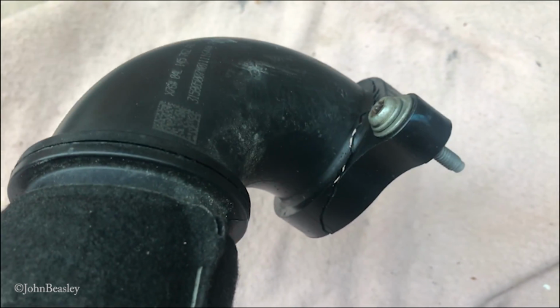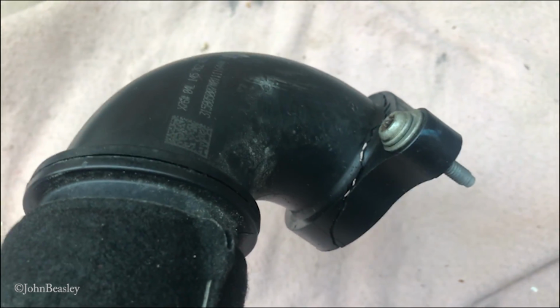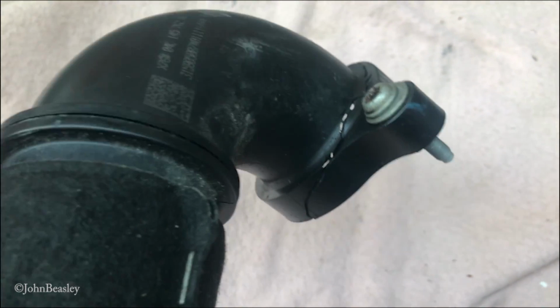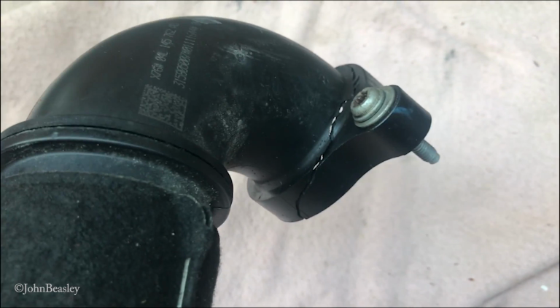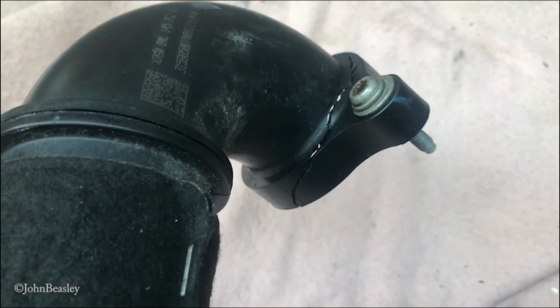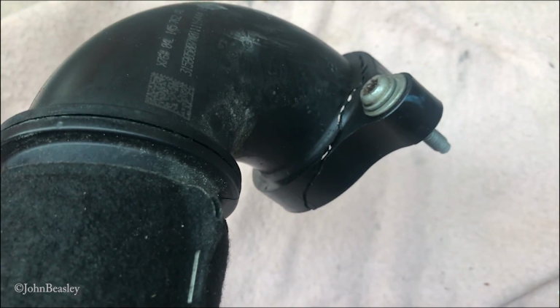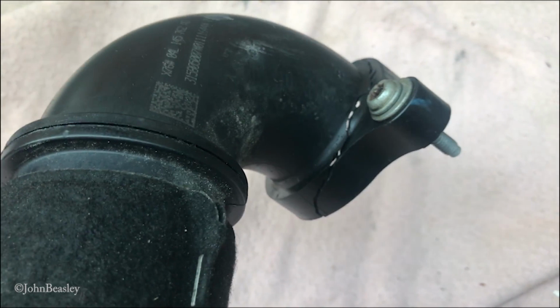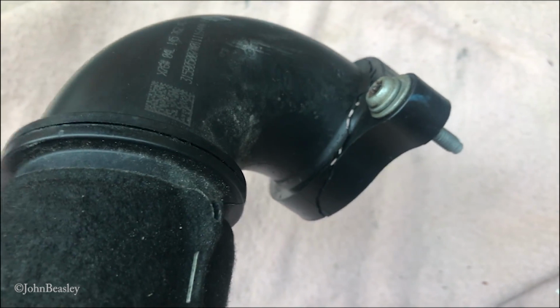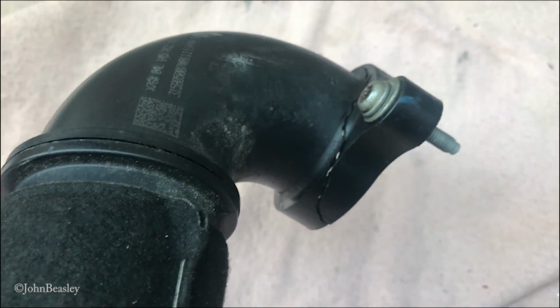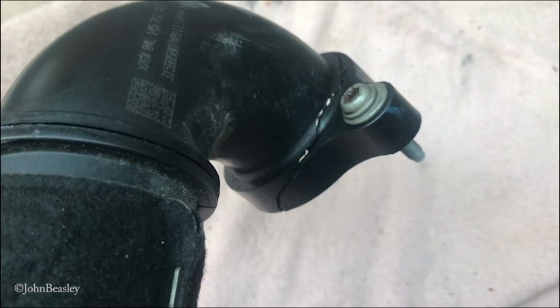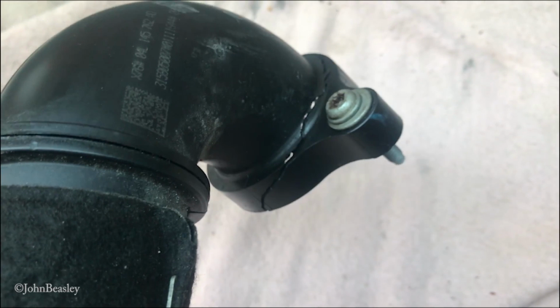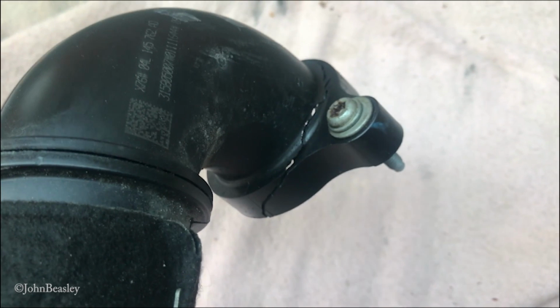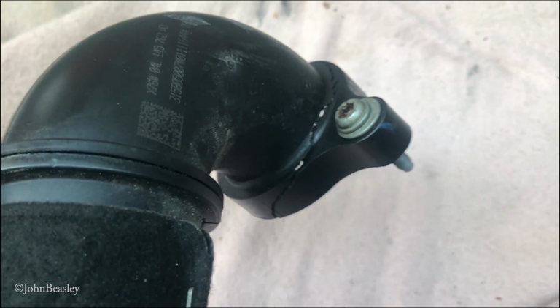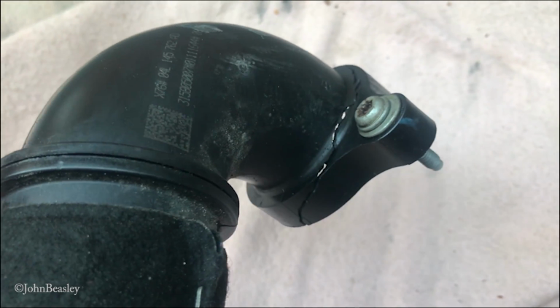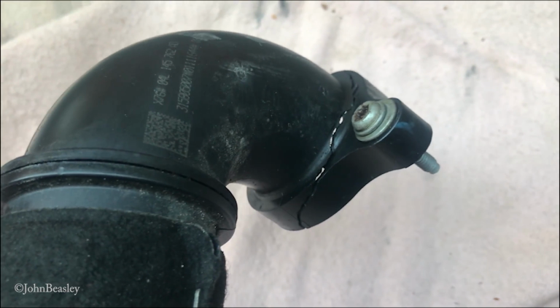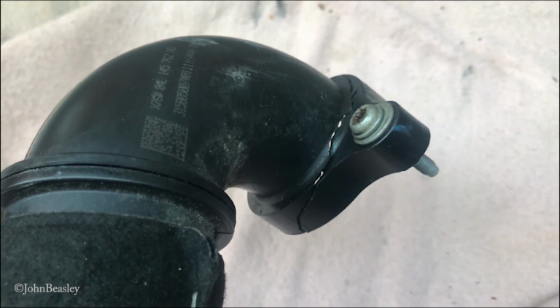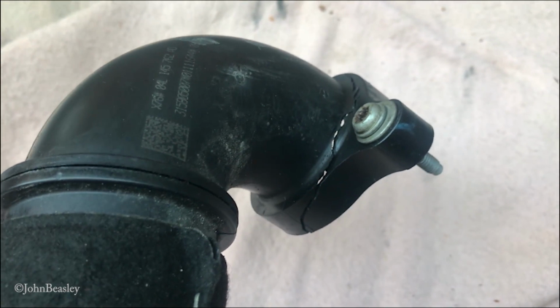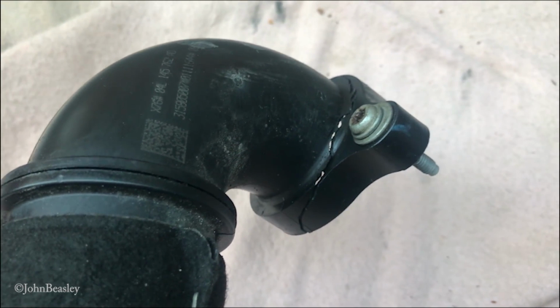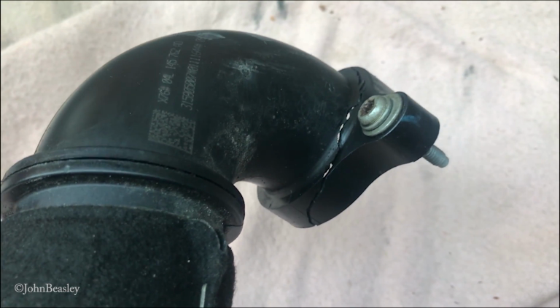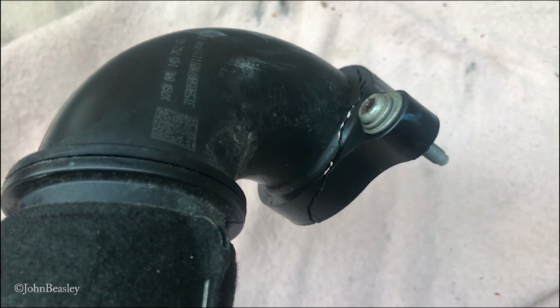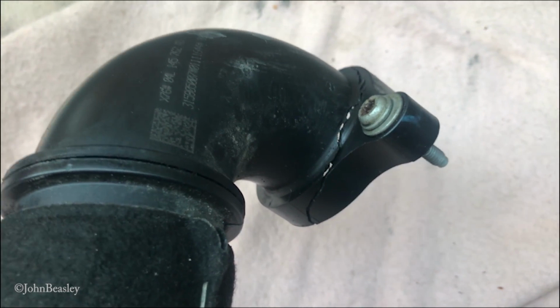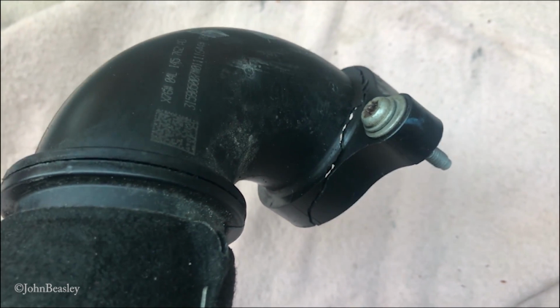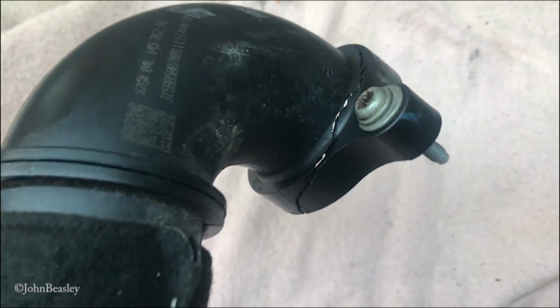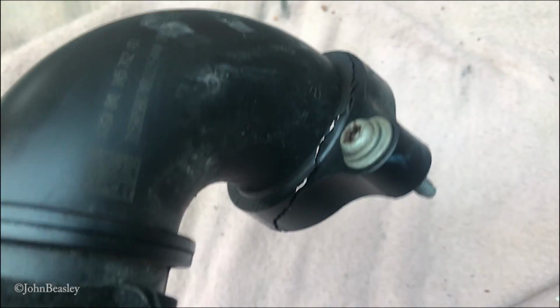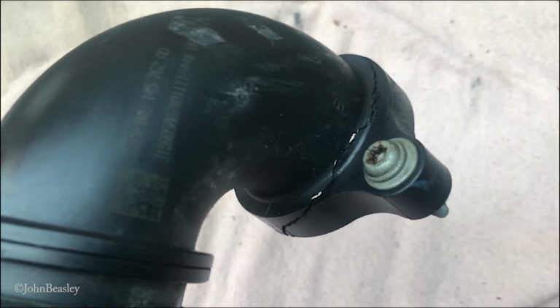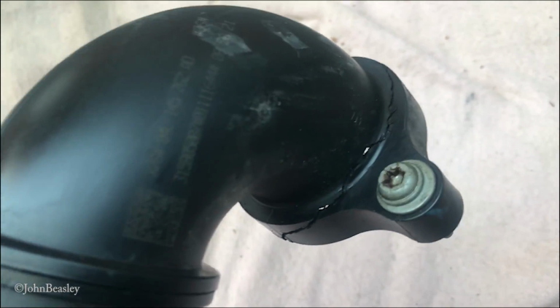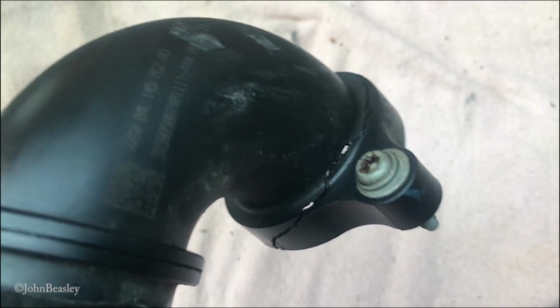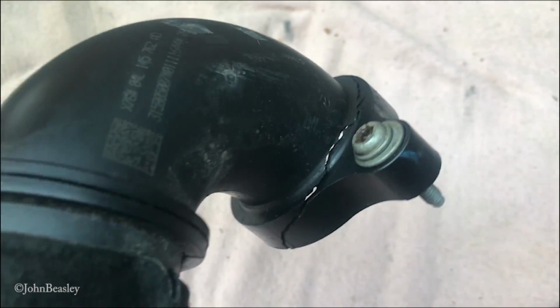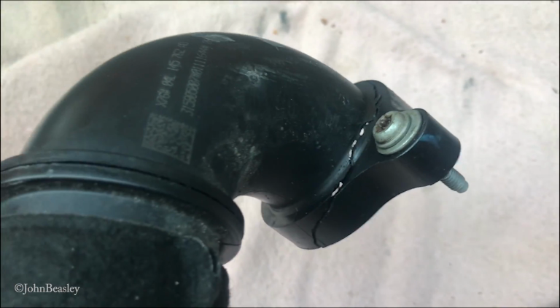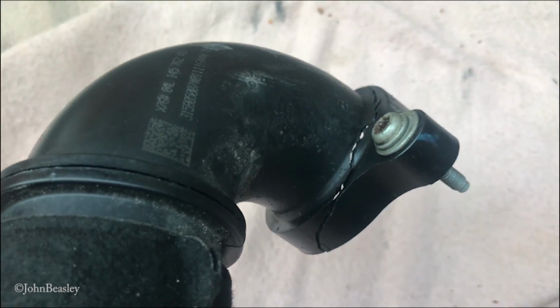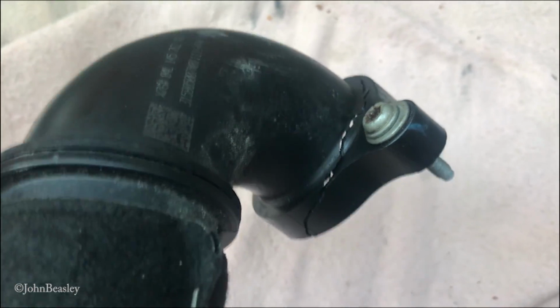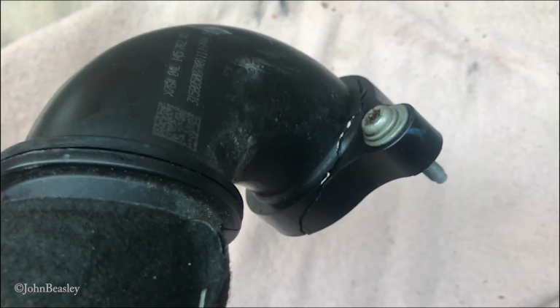So probably if you really wanted to be cheap about it, you could glue that up with solvent glue, but I'm going to check out the price of a brand new part.